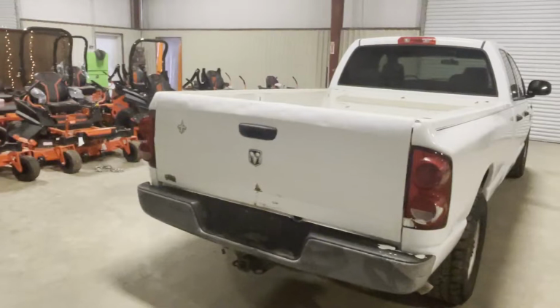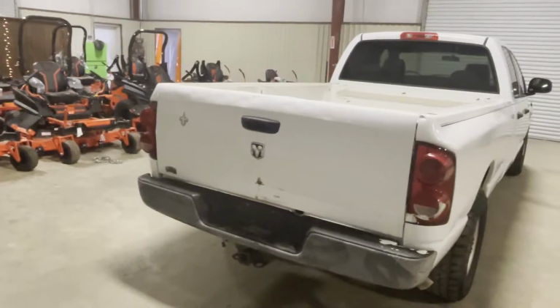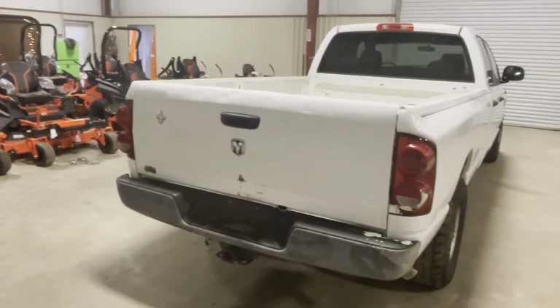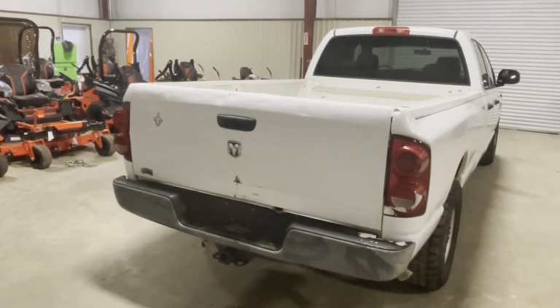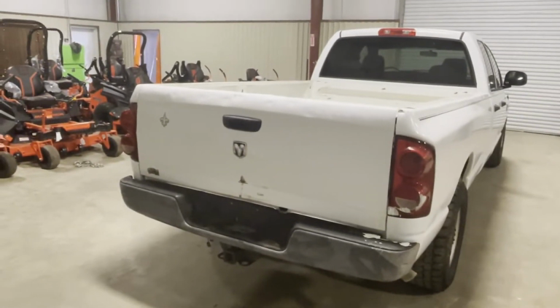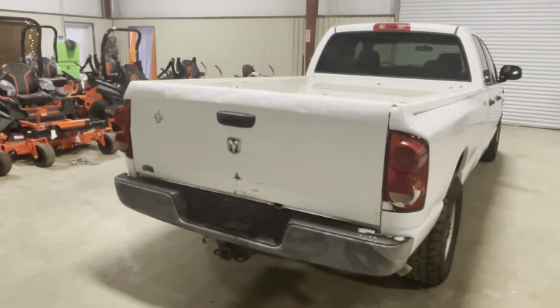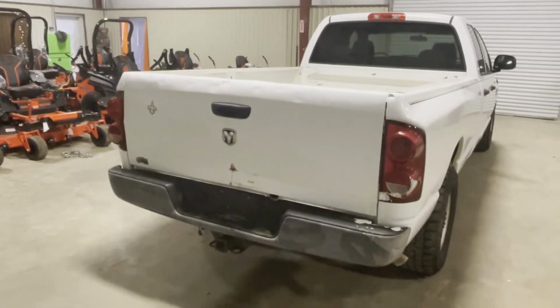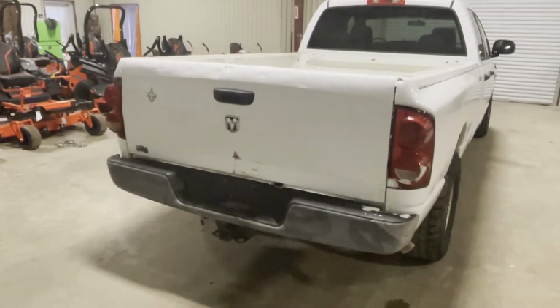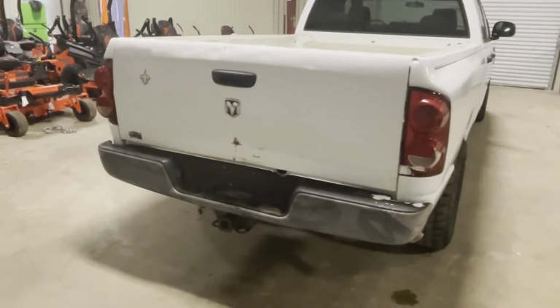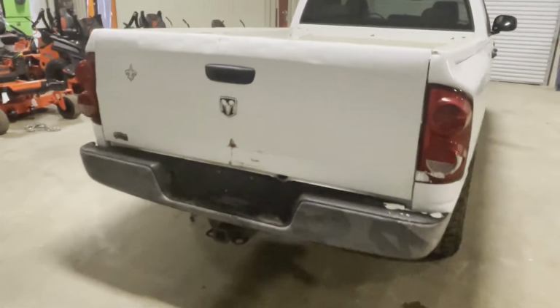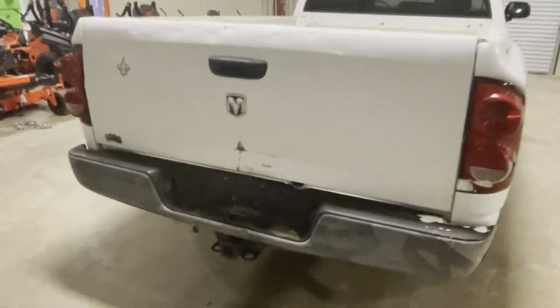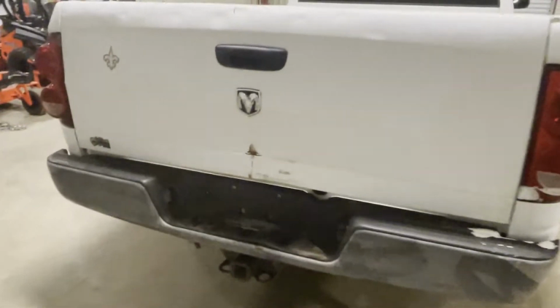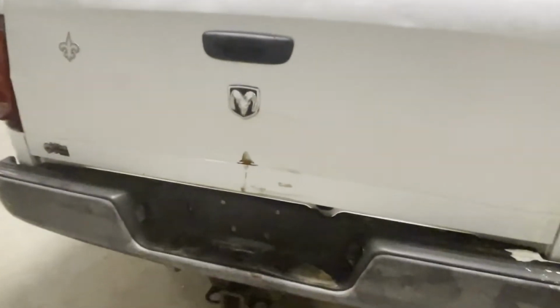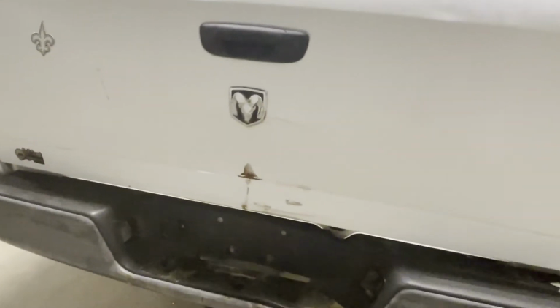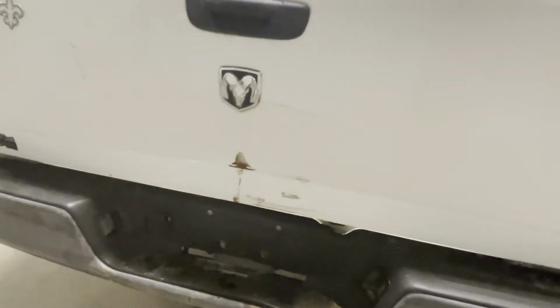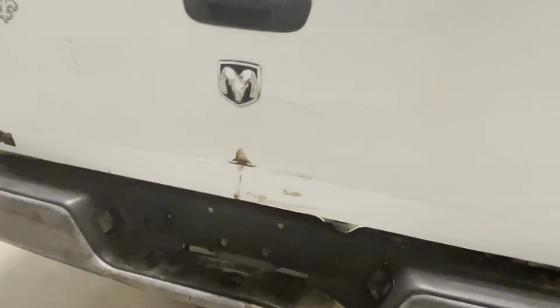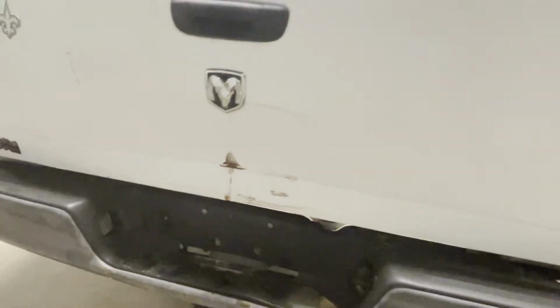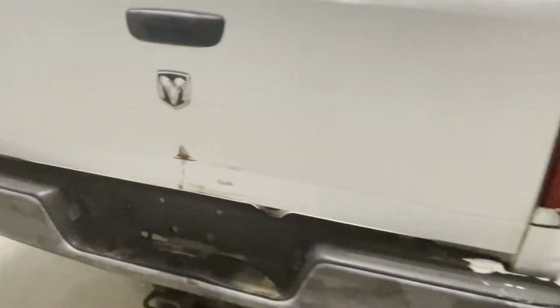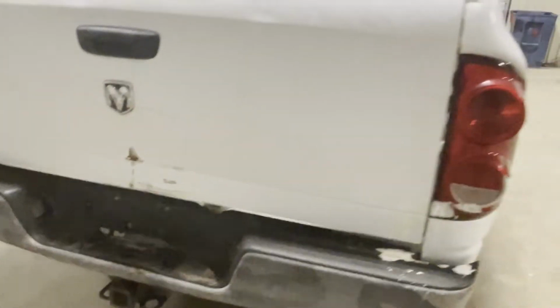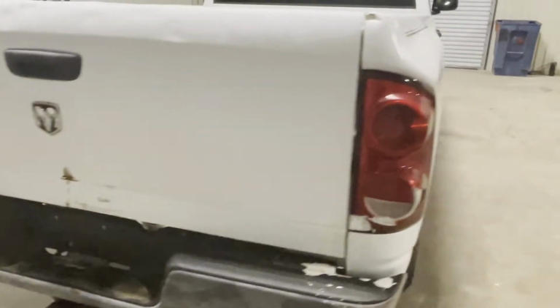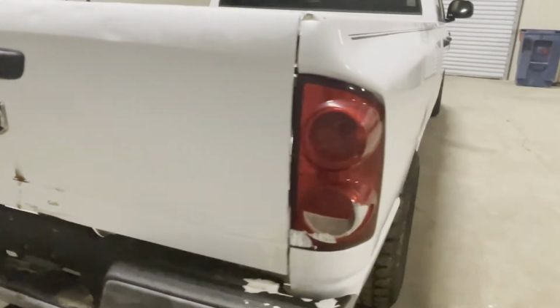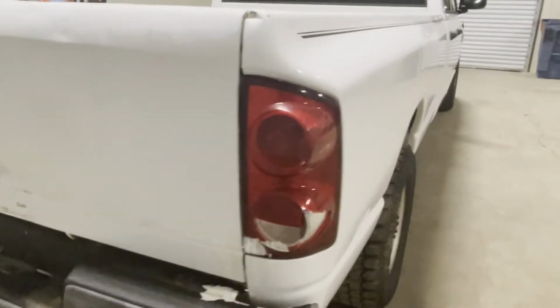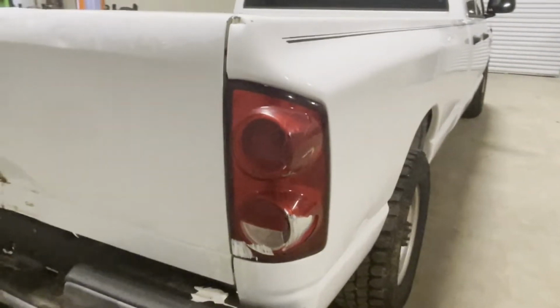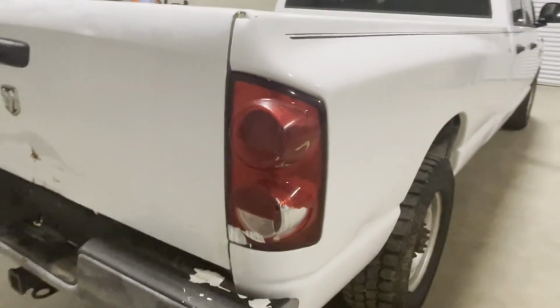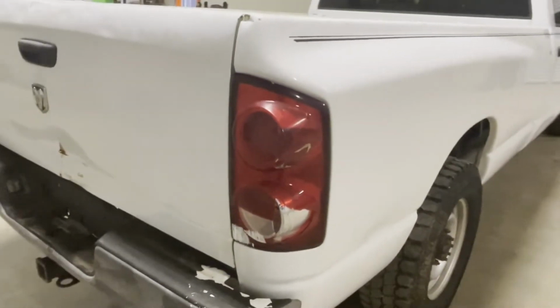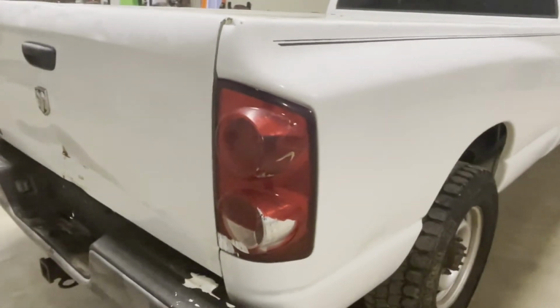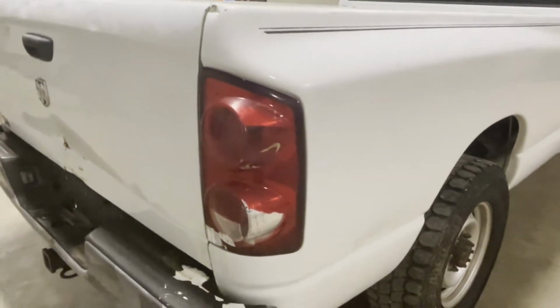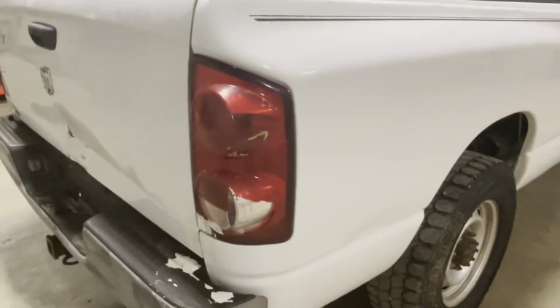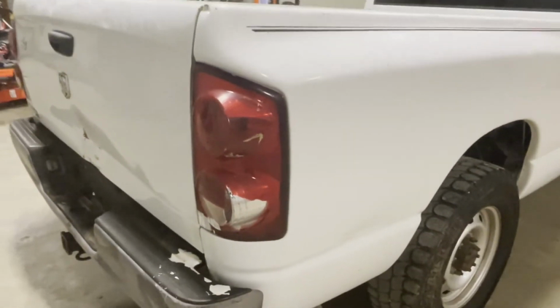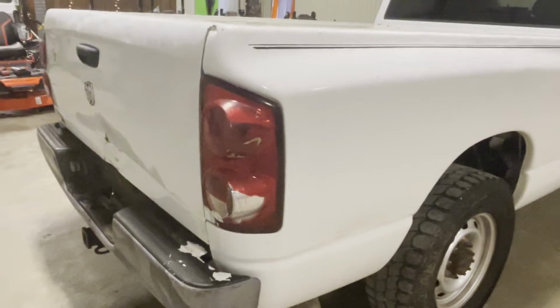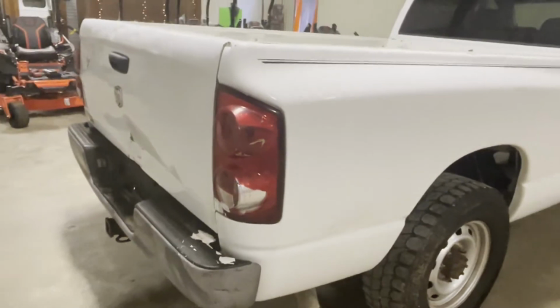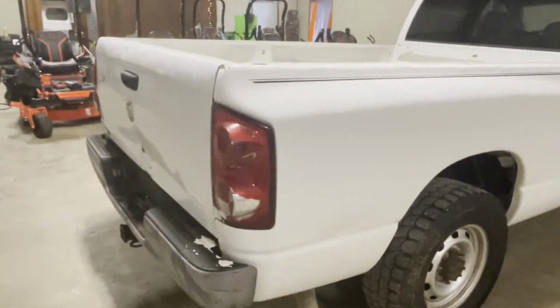We're going to pick up on the backside of this 2009 Dodge Ram 2500. You can see they have a ding on the tailgate right there. Come out and take a look at the passenger rear taillight — the lens is cracked right there. Let's show you that so you know what you're getting here.